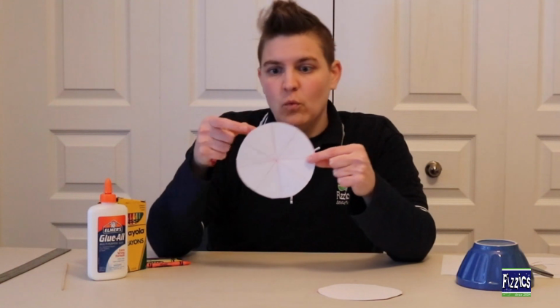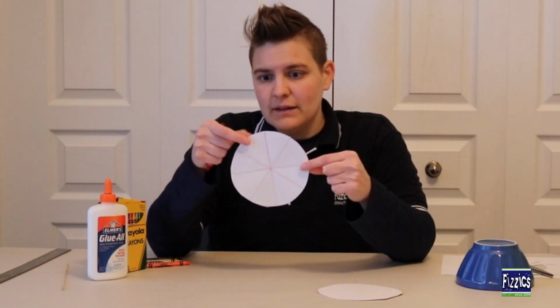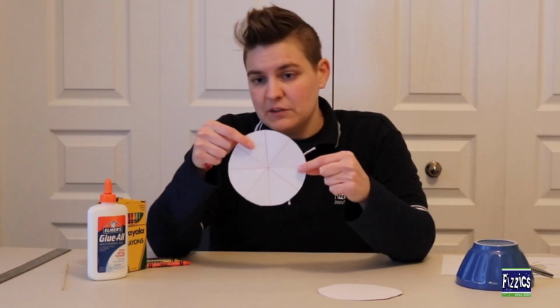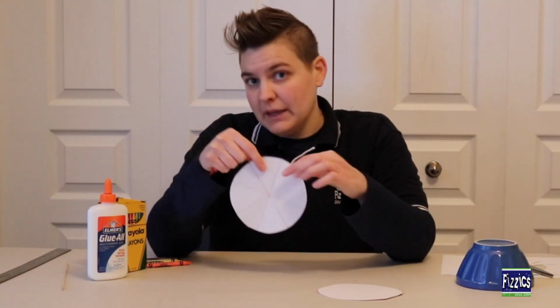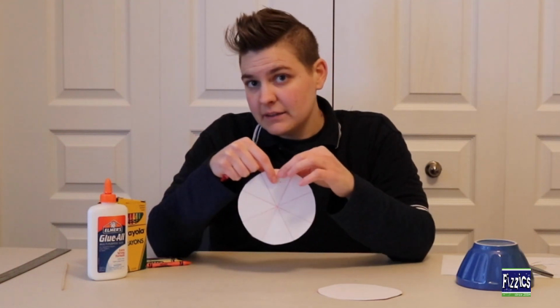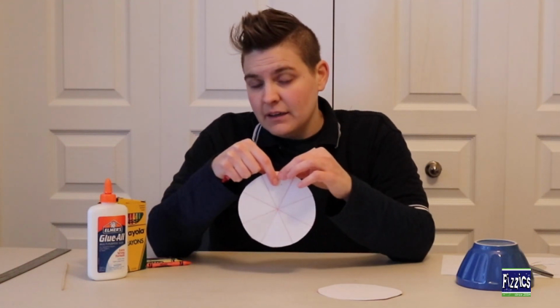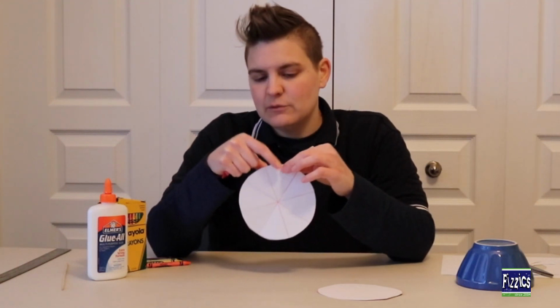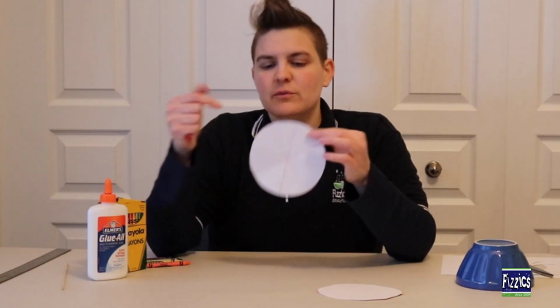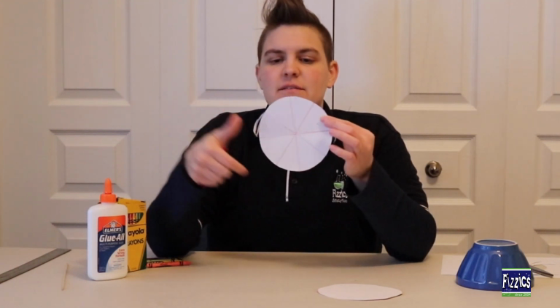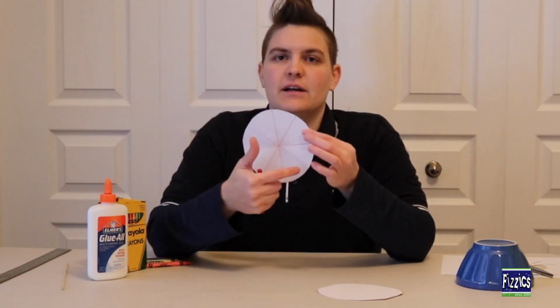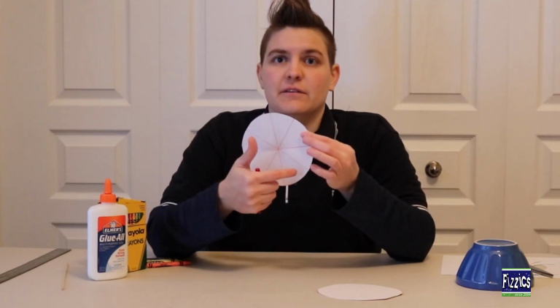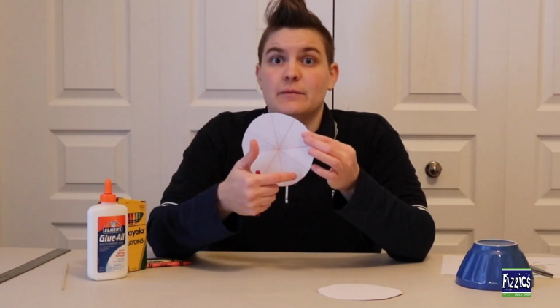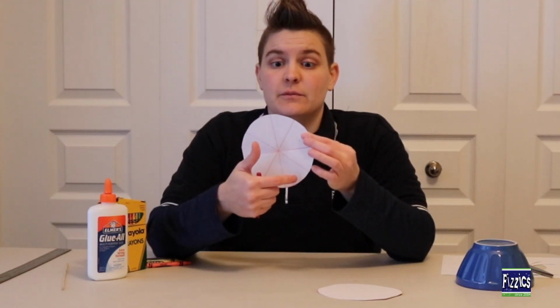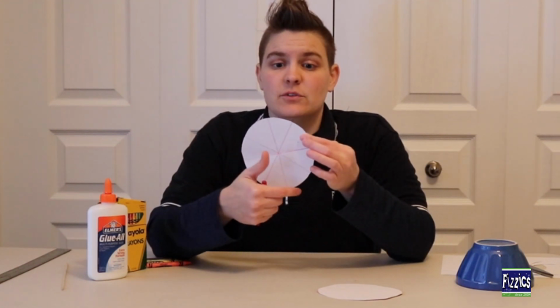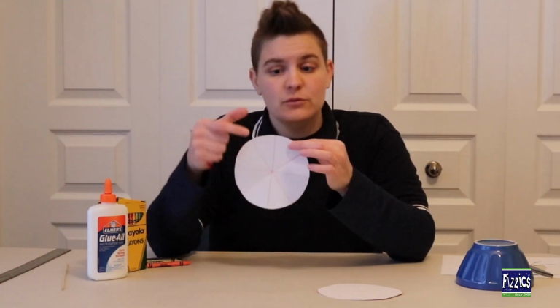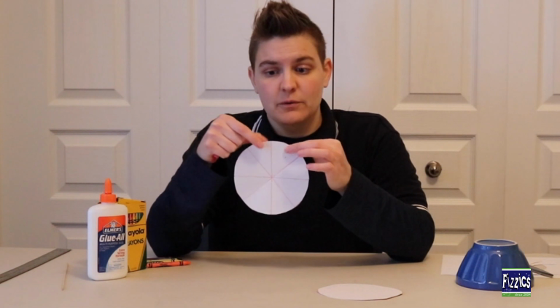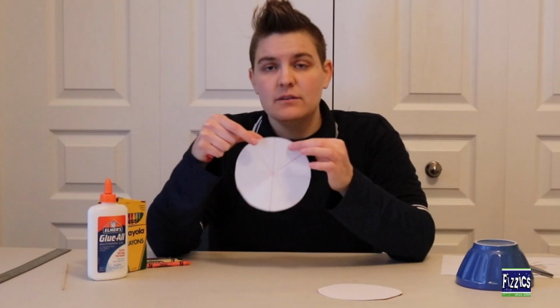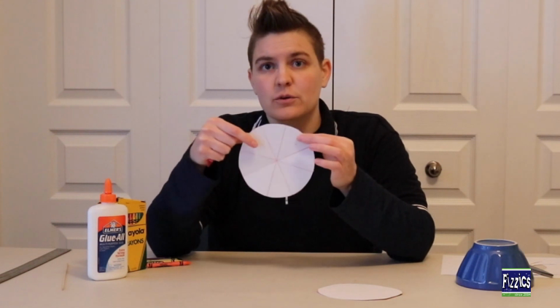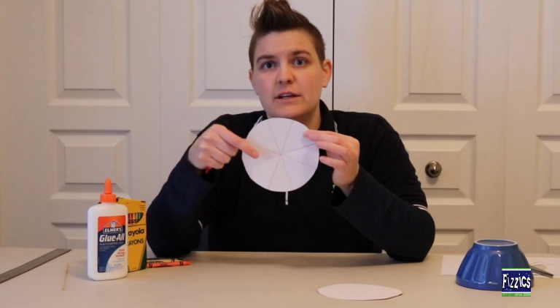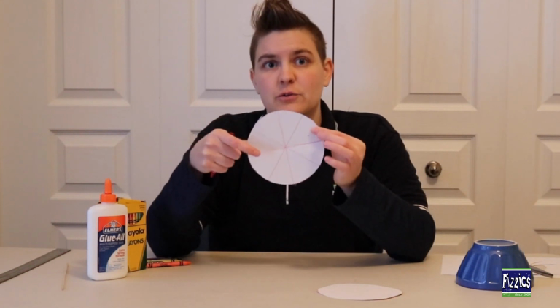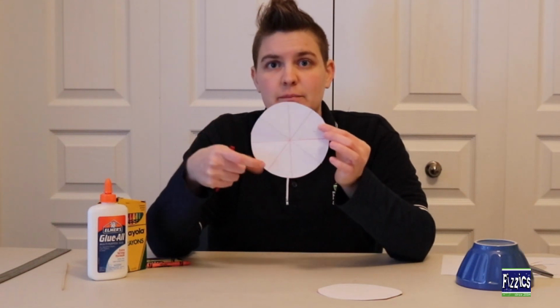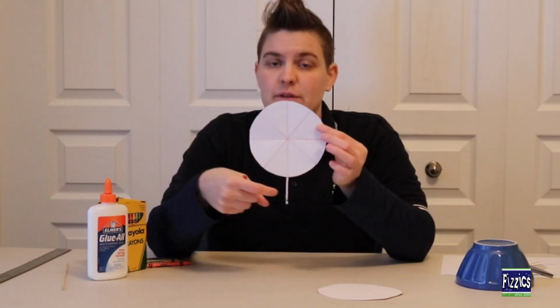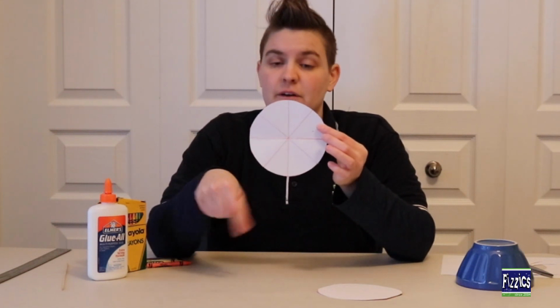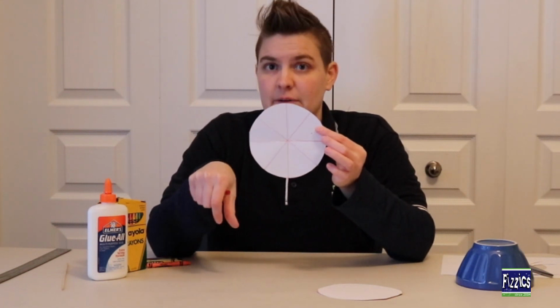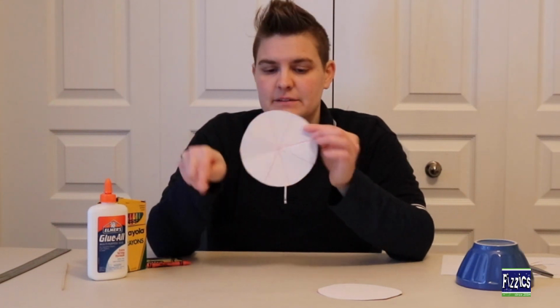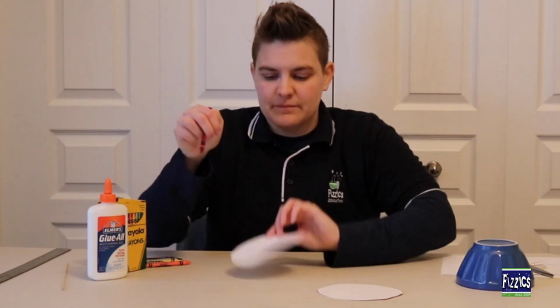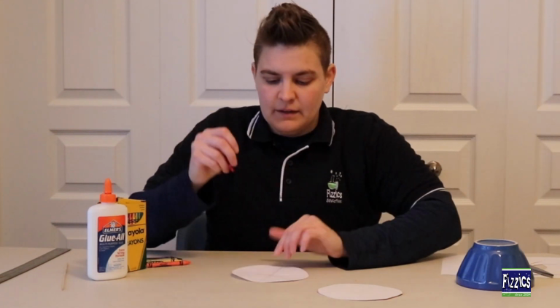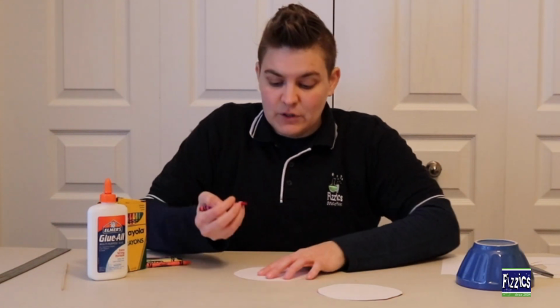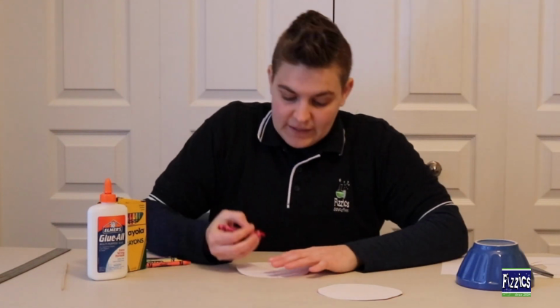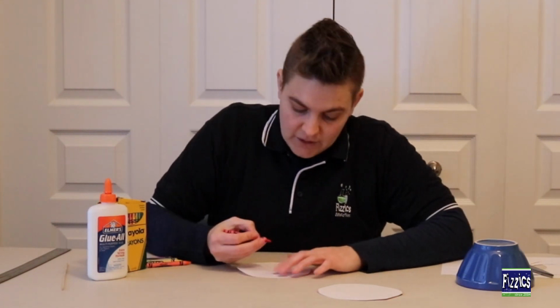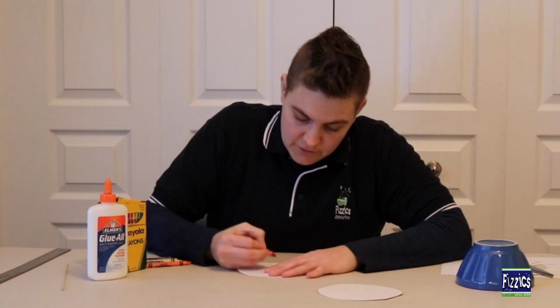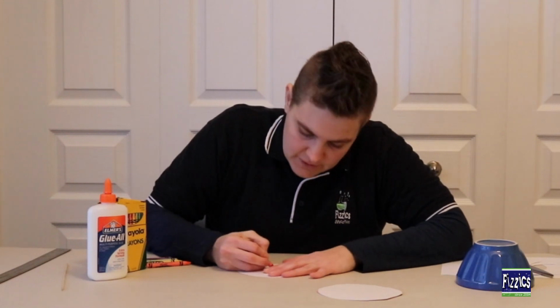One I will leave blank, and I'll do the rest the colors of the rainbow. So I'll do one red, orange, yellow, green, blue, indigo, and violet. Now I'm going to go ahead and color those in.